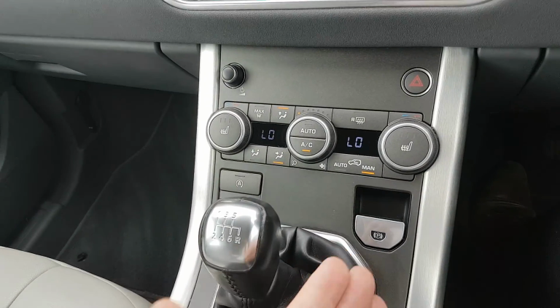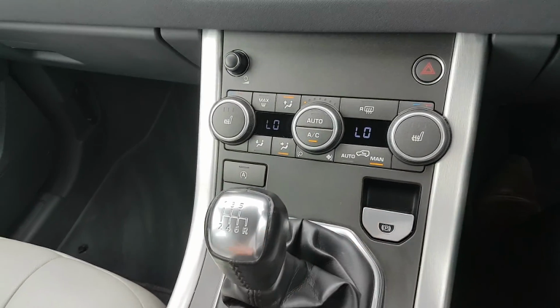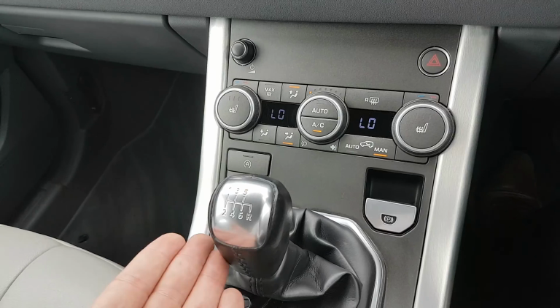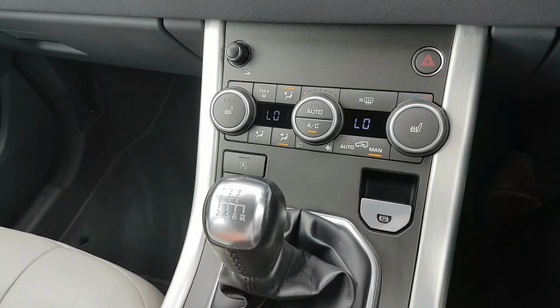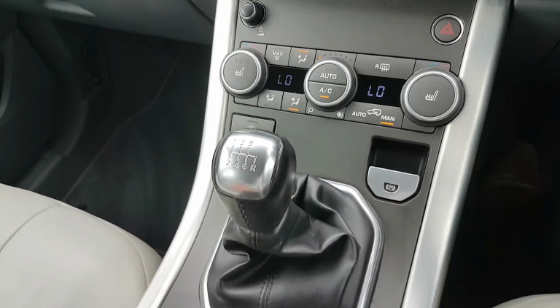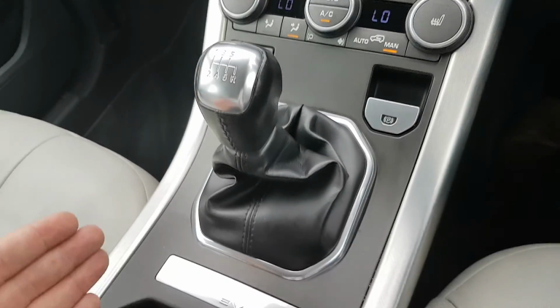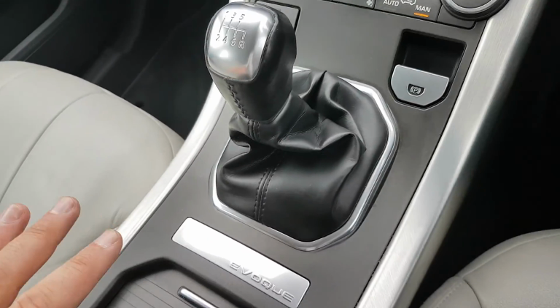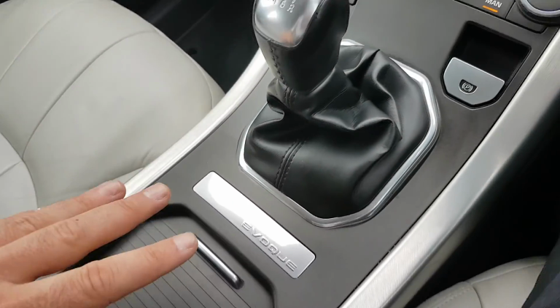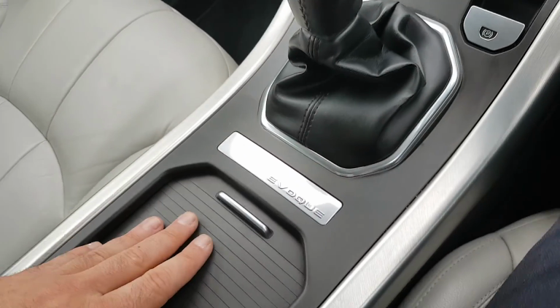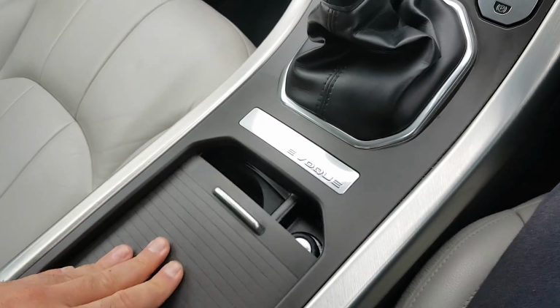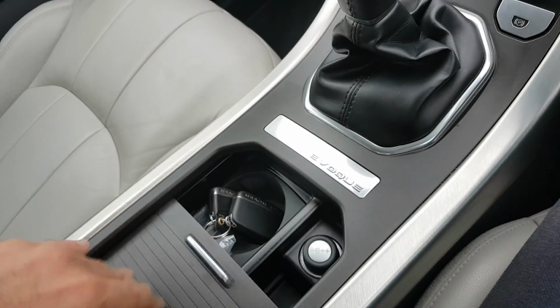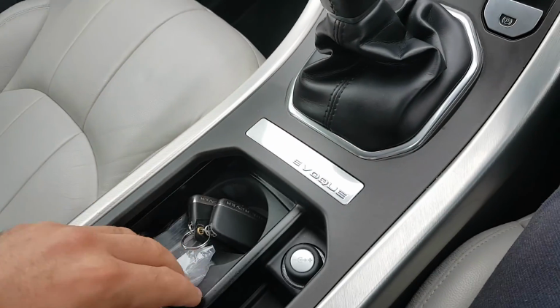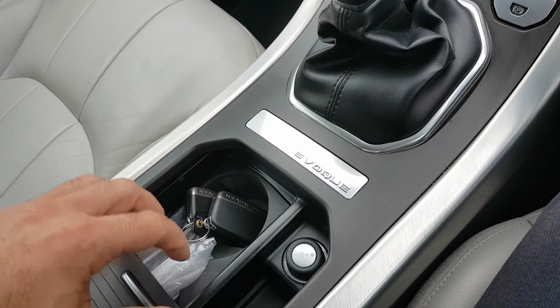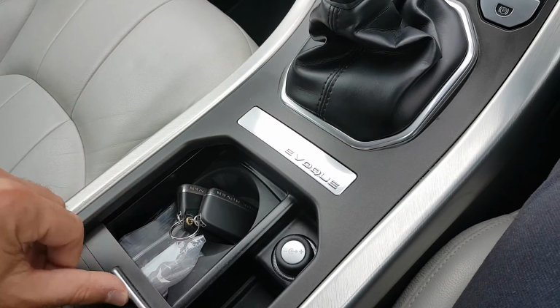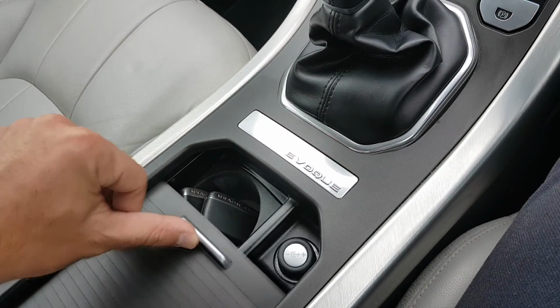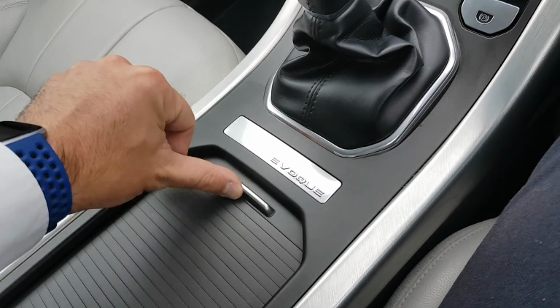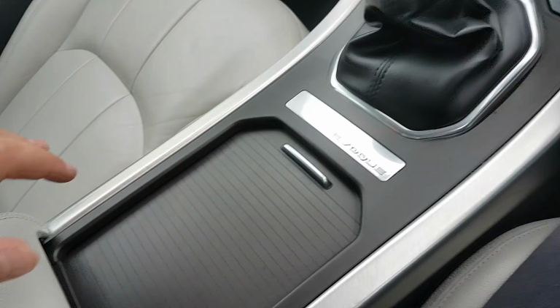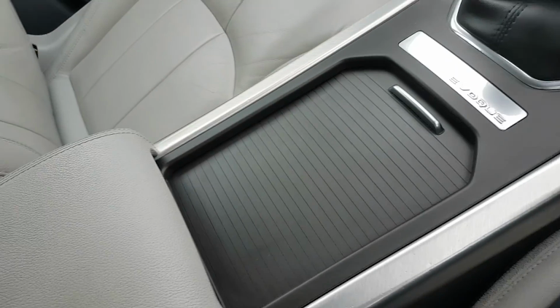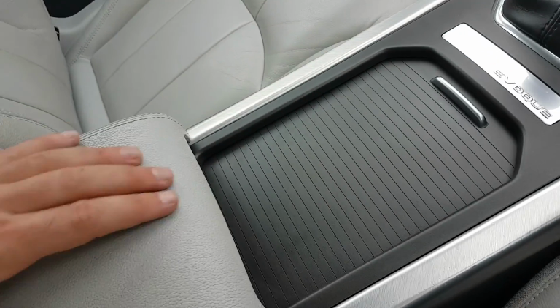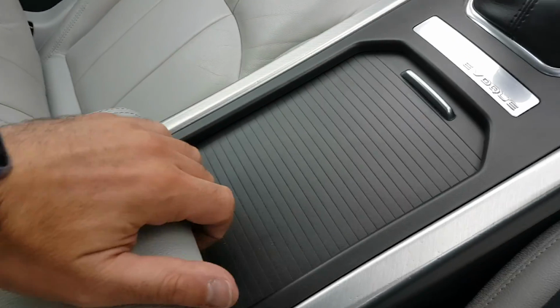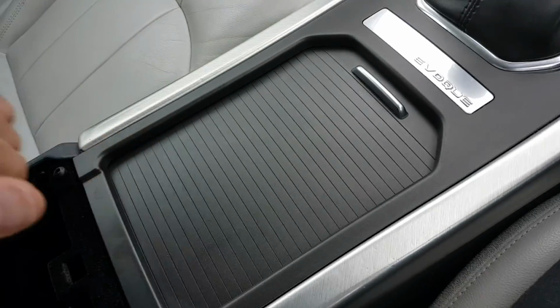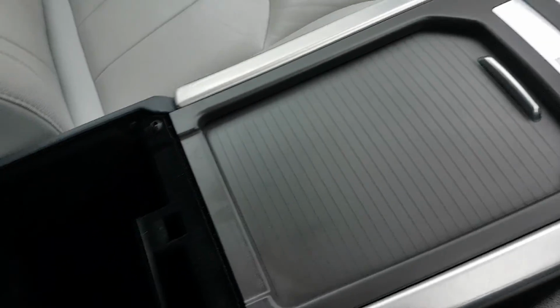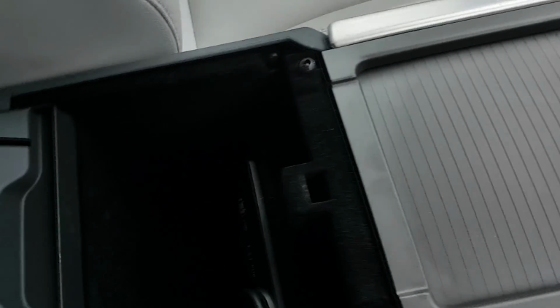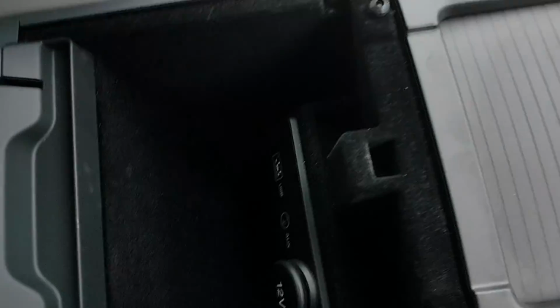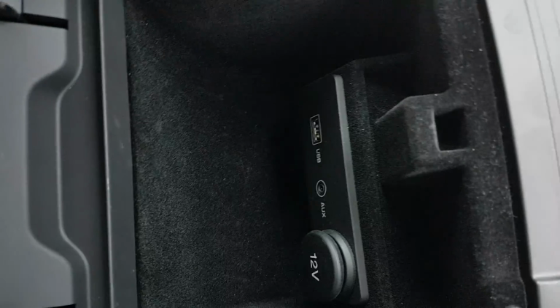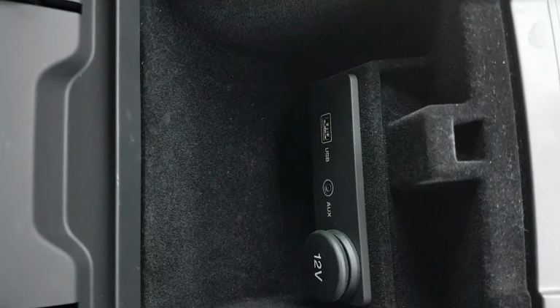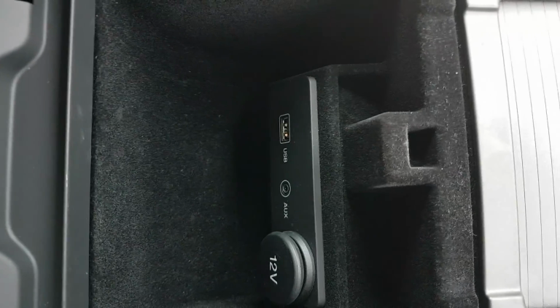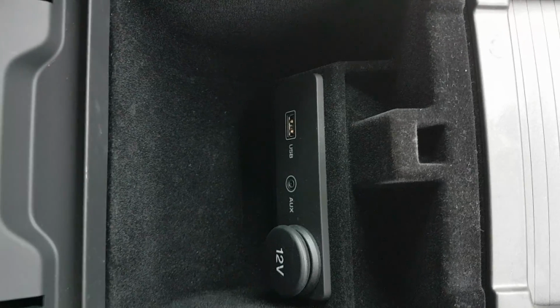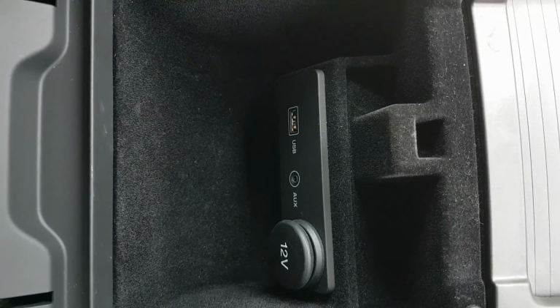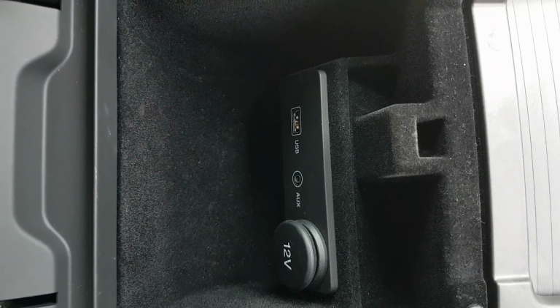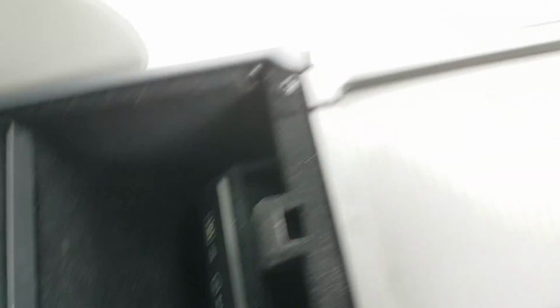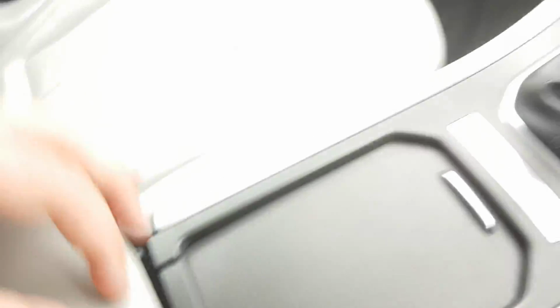You have an electric handbrake and a six-speed gearbox. There's a bit of storage inside, and you have two cup holders. You also have a leather armrest with a bit of storage inside, and a few phone connections there as well.